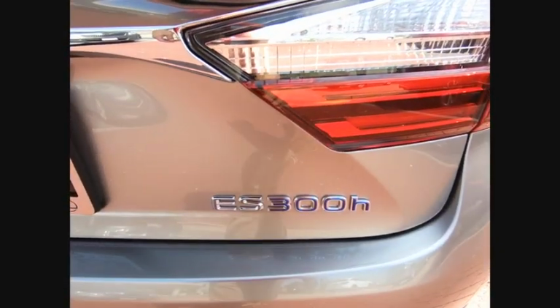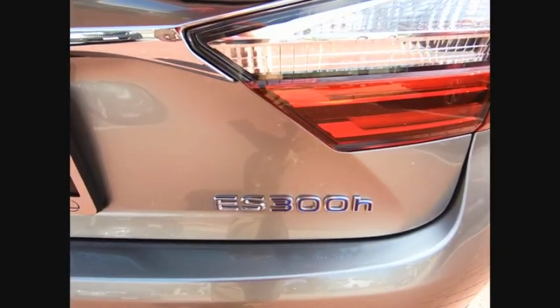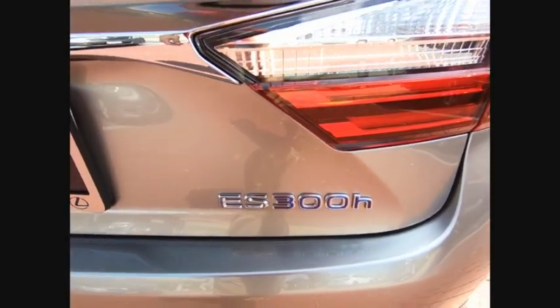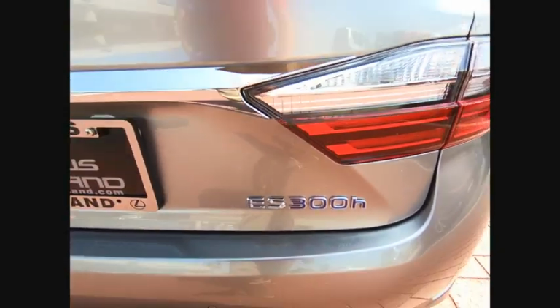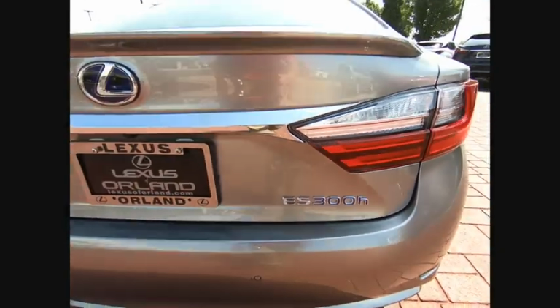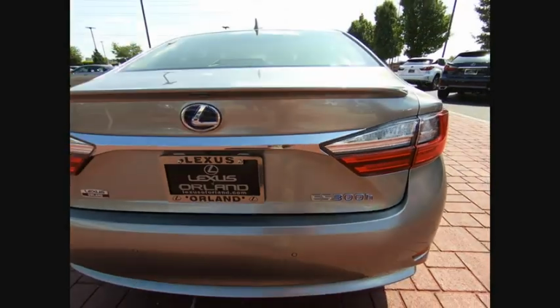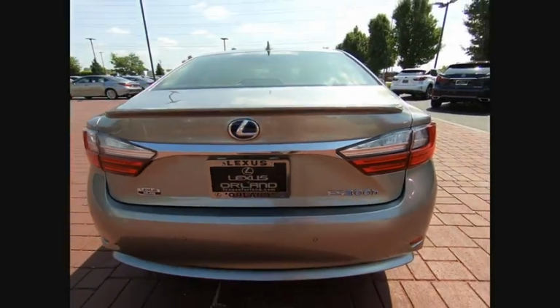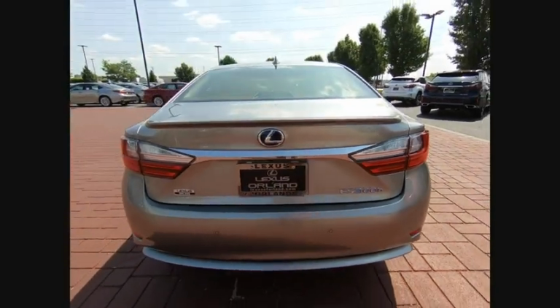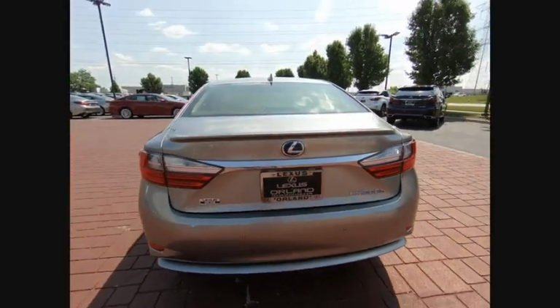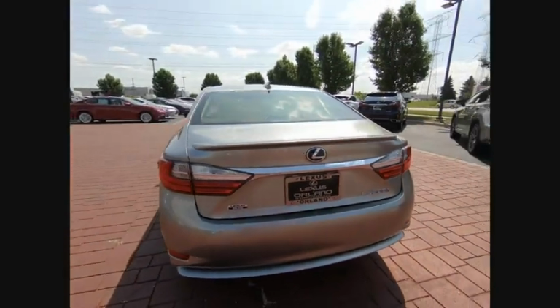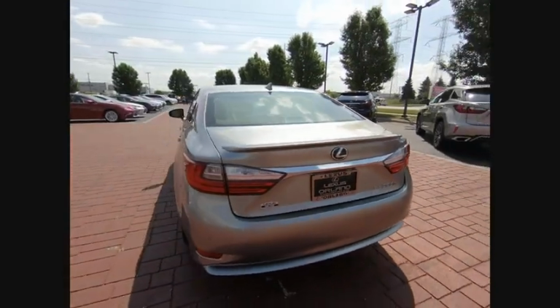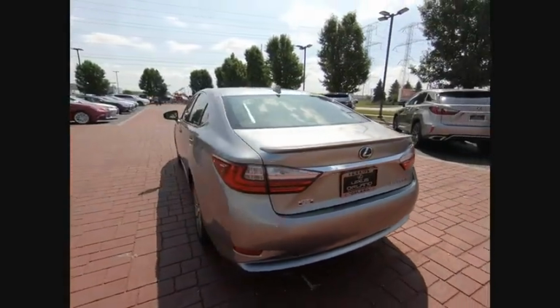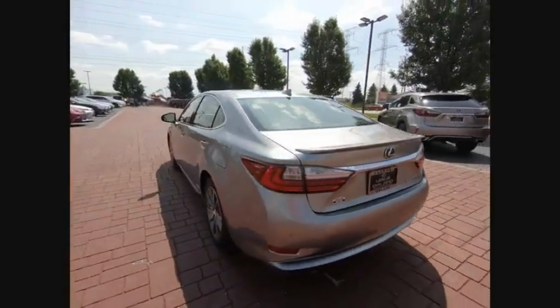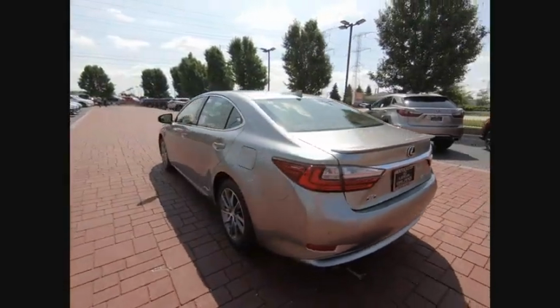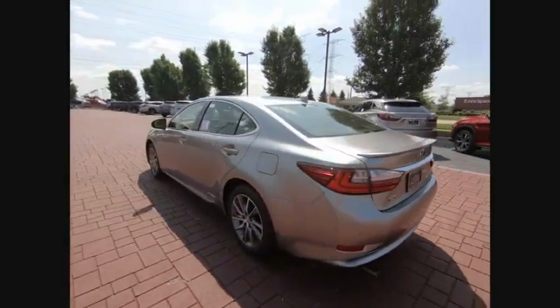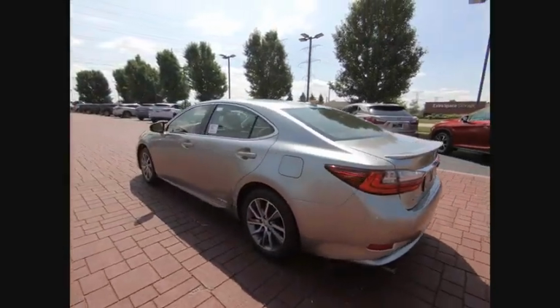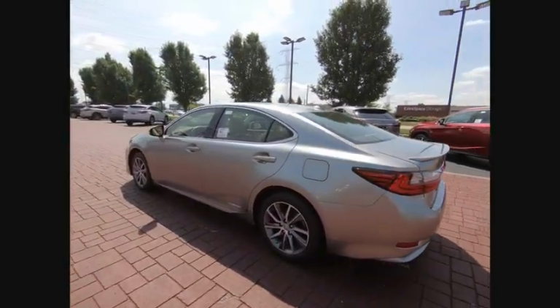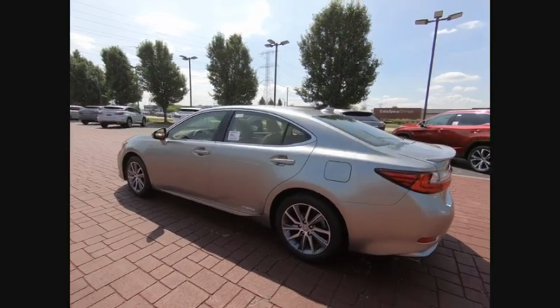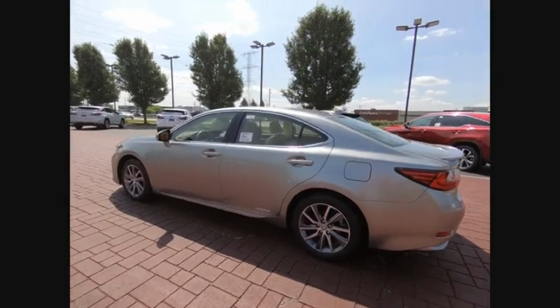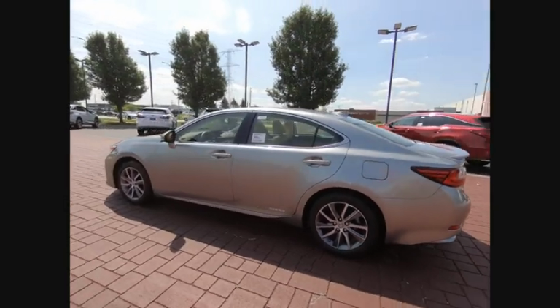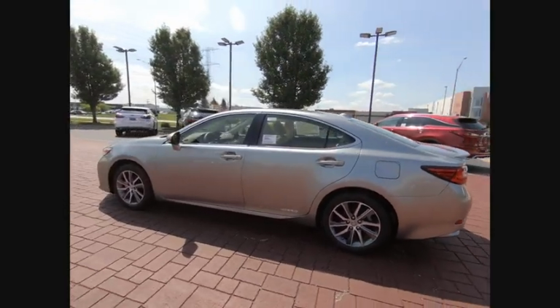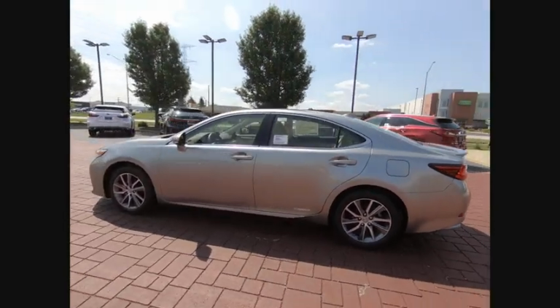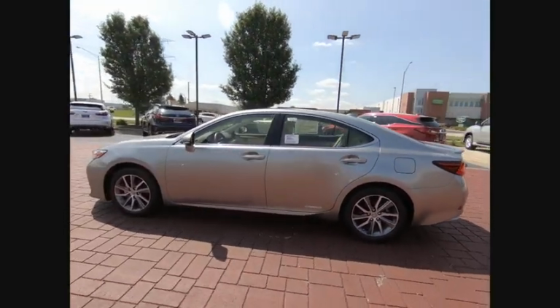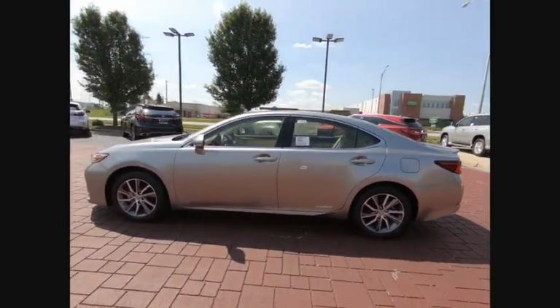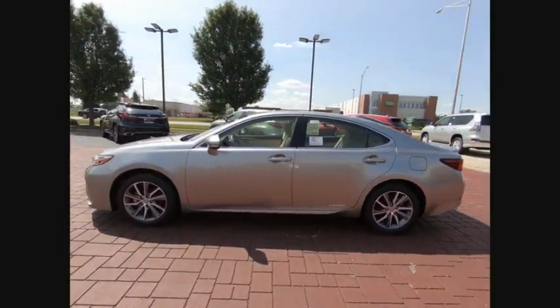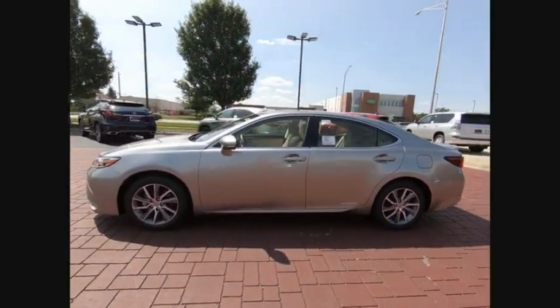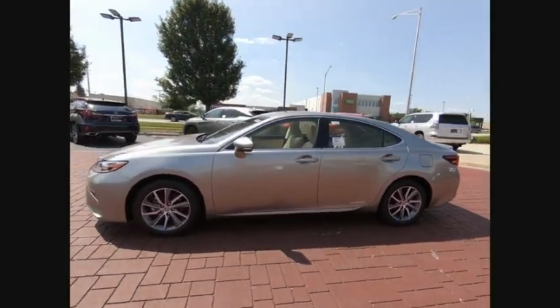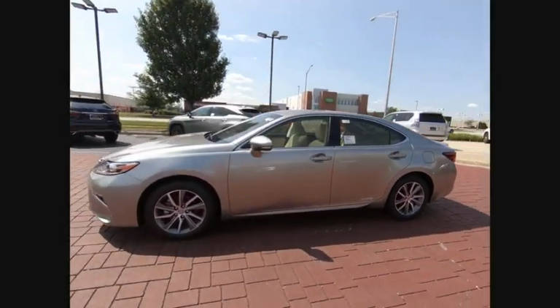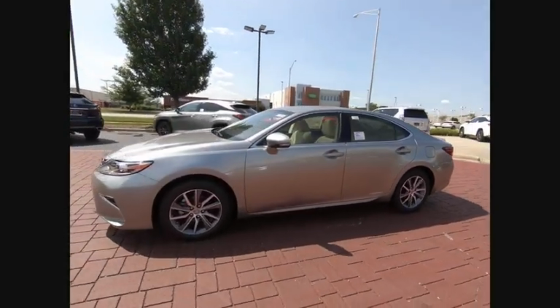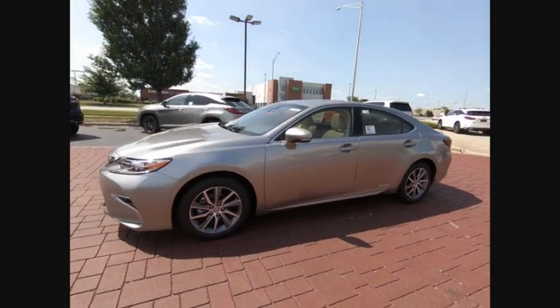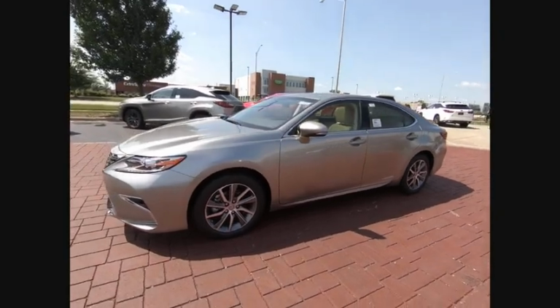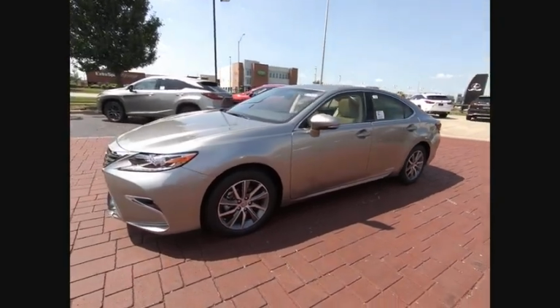Here are some of this vehicle's great options: traction control, backup monitor, power passenger seat, dual airbag, air conditioning, power steering, aluminum wheels, four-wheel disc brakes, eight speakers, CD player.